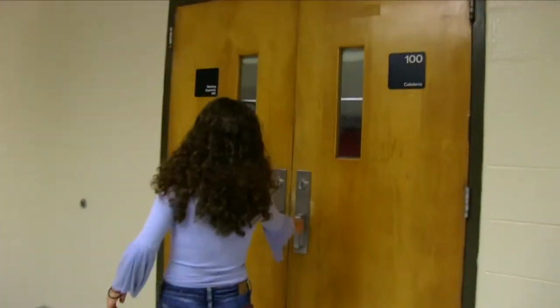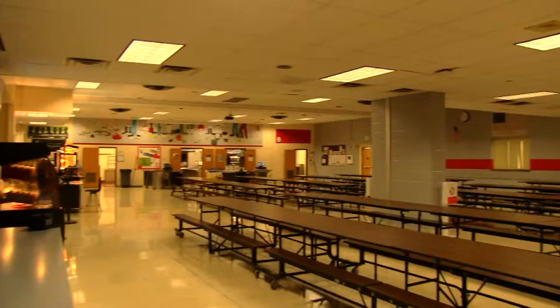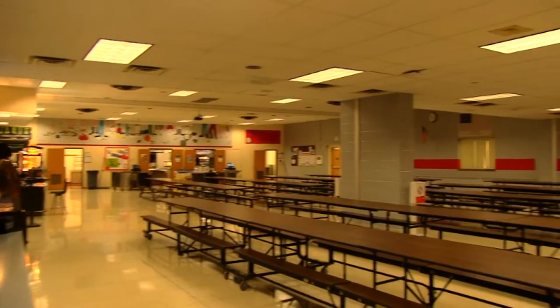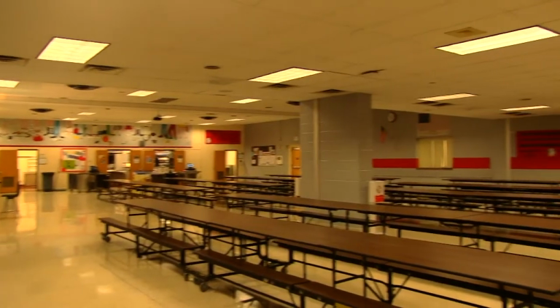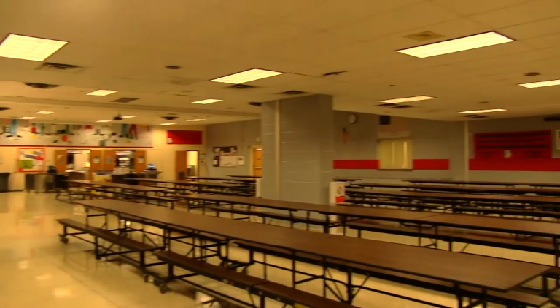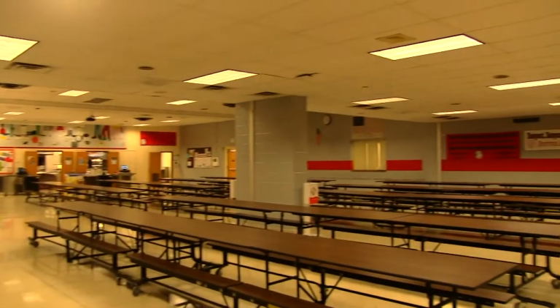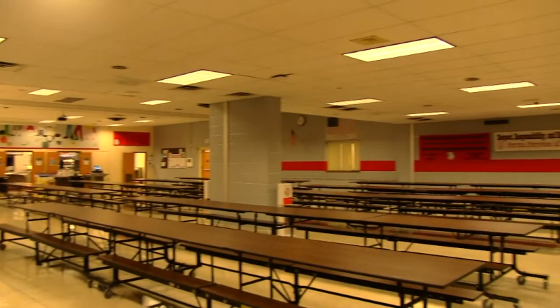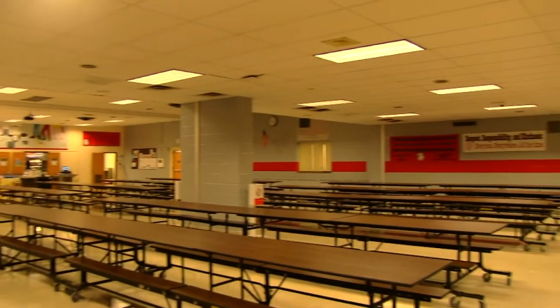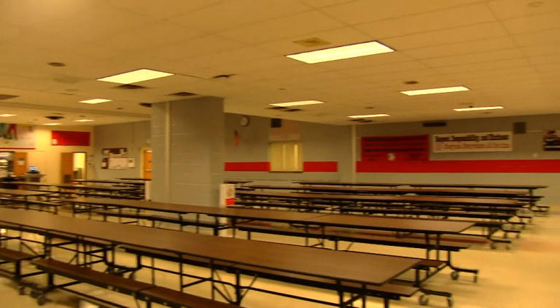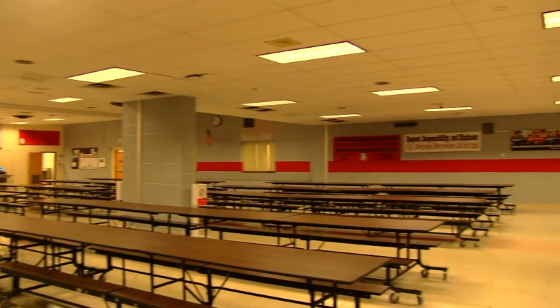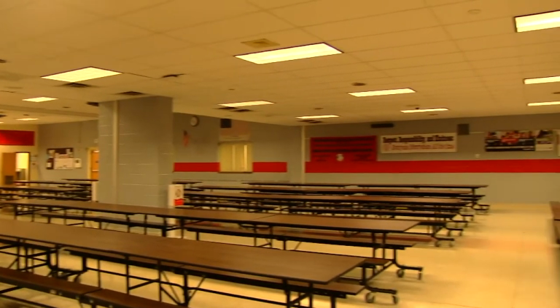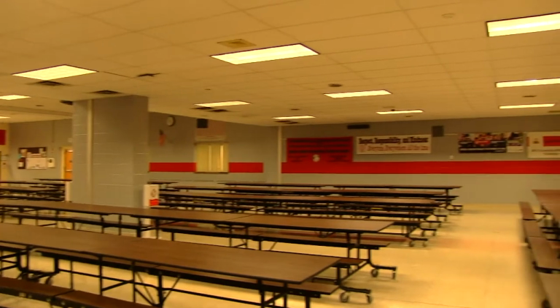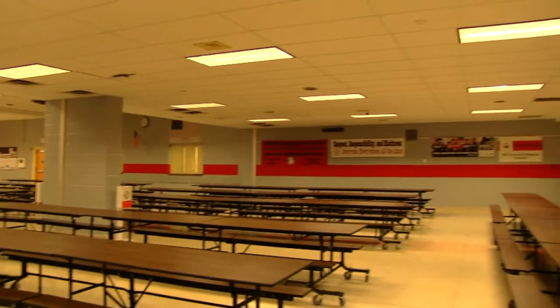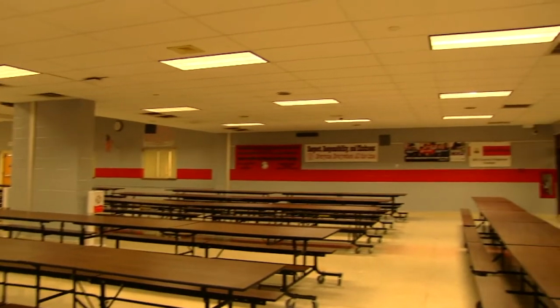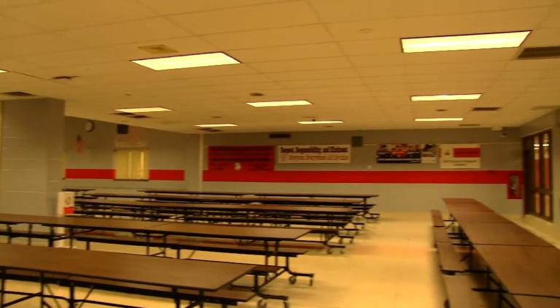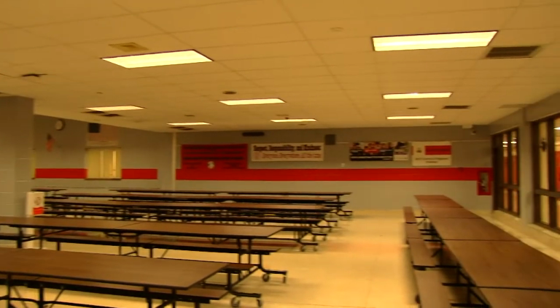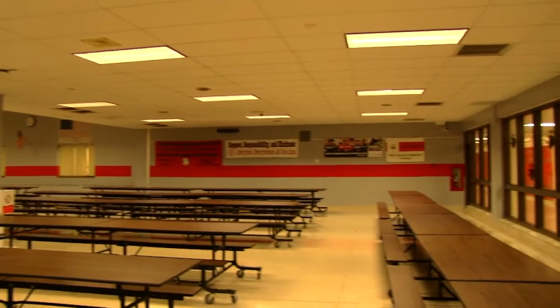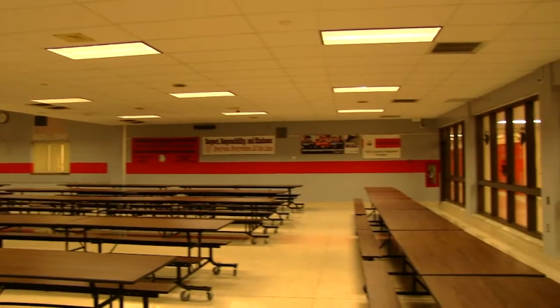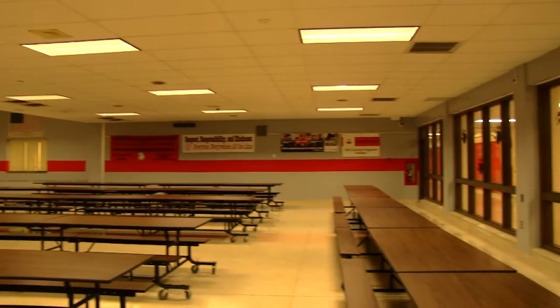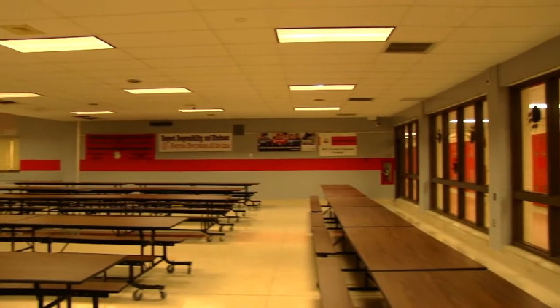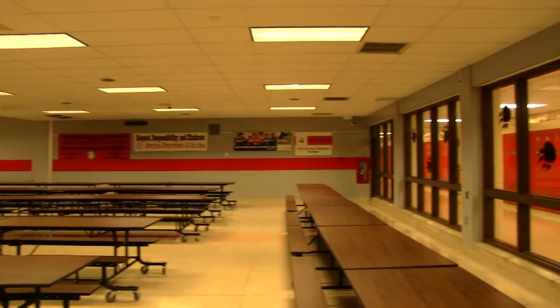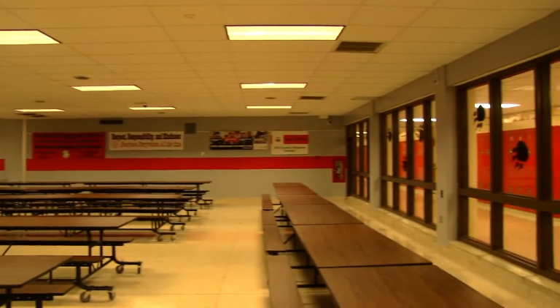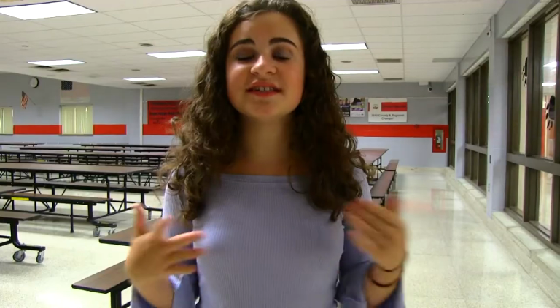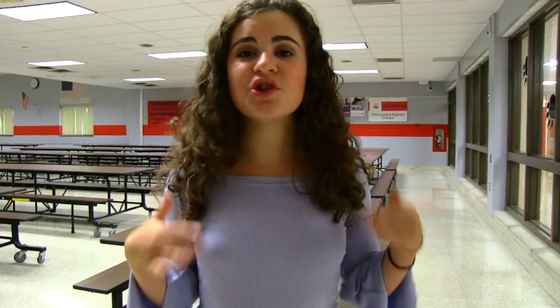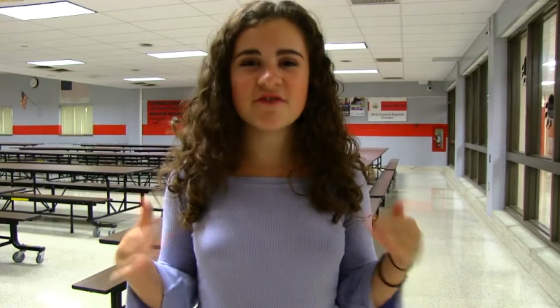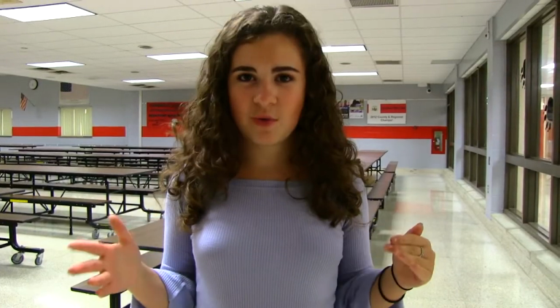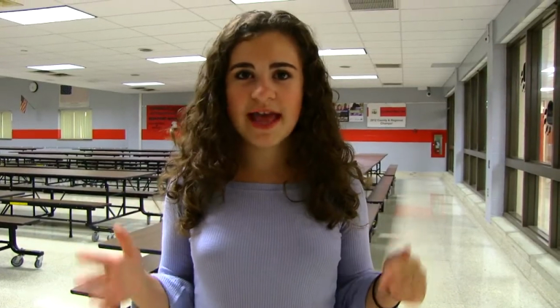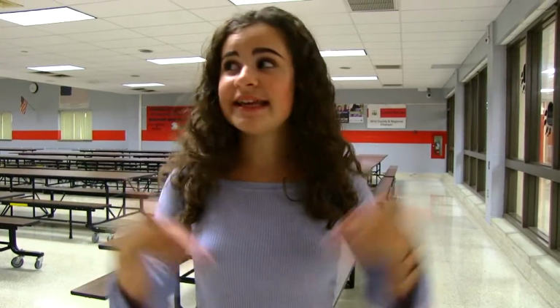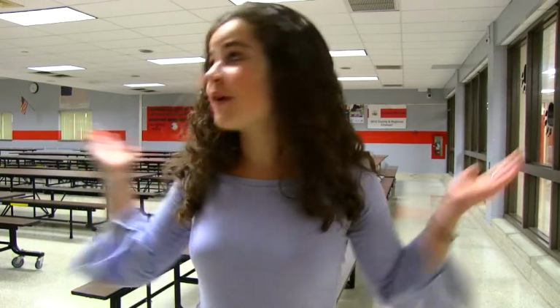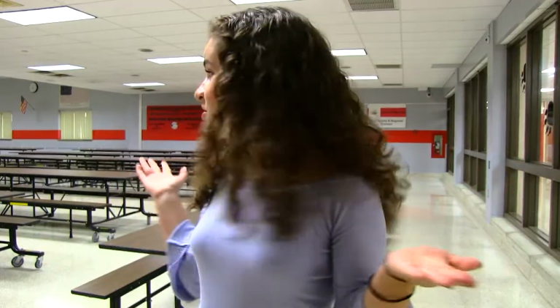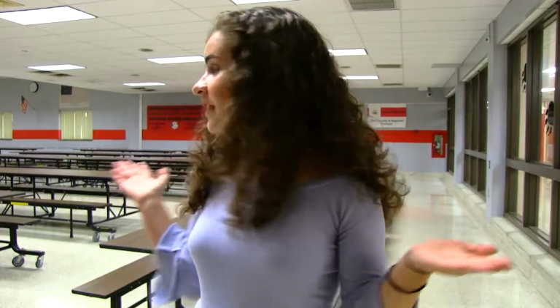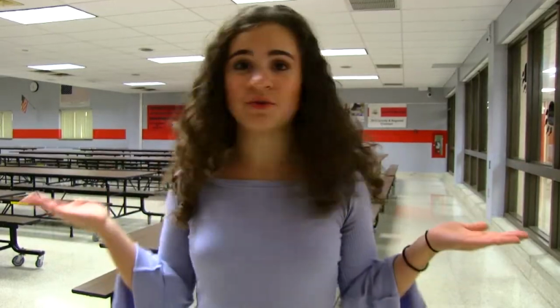This is the cafeteria, located right in the center of the school. As a freshman you'll realize we do unit lunch, which means you can sit with whoever you want and eat wherever you want in the school.